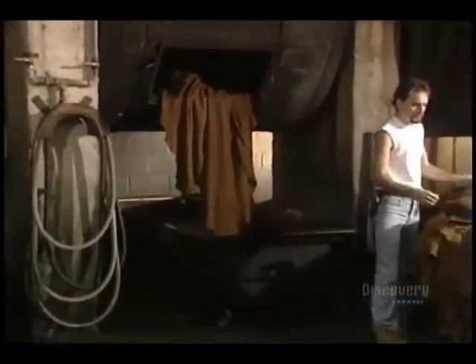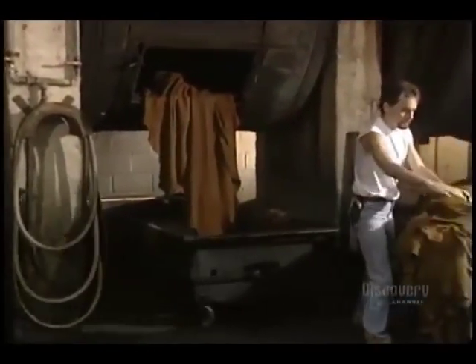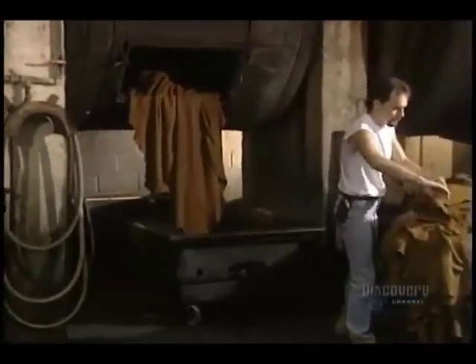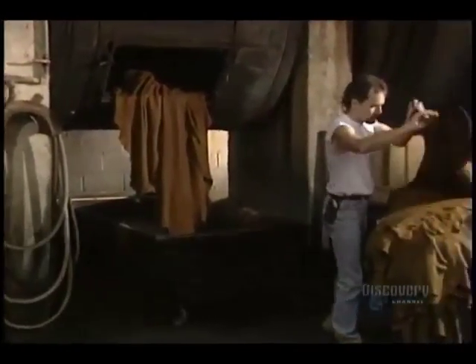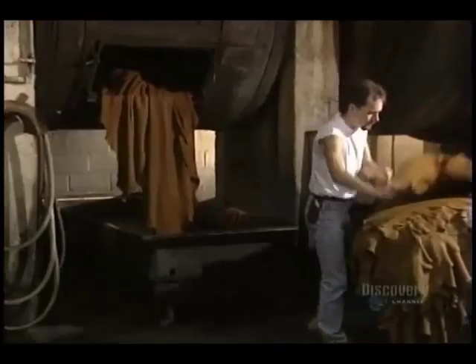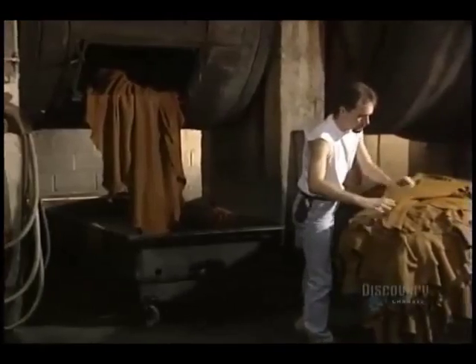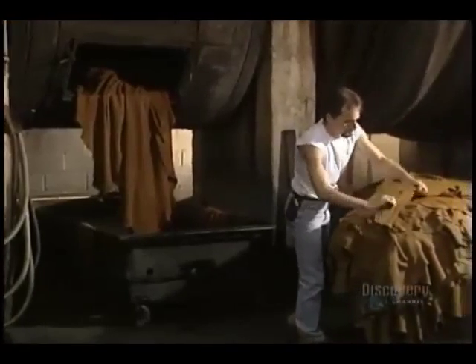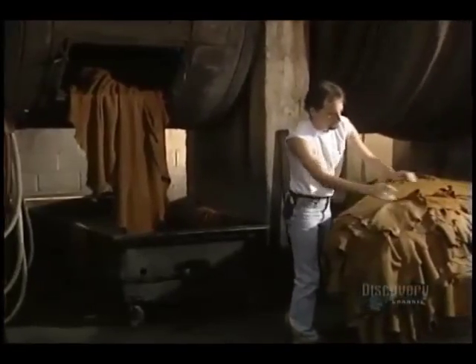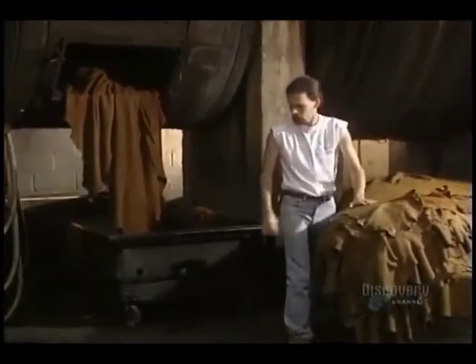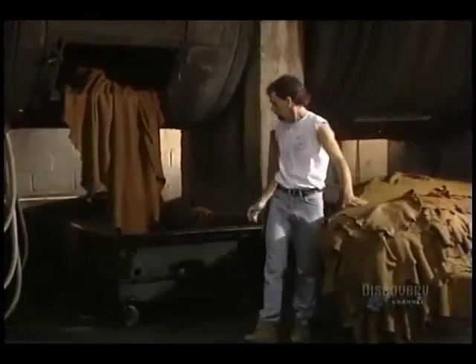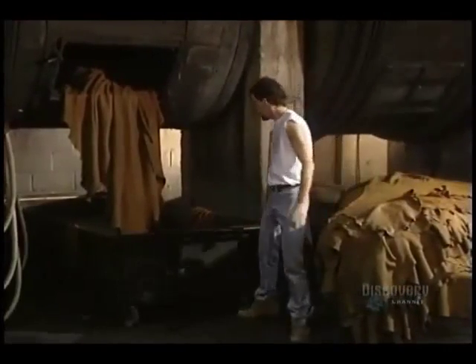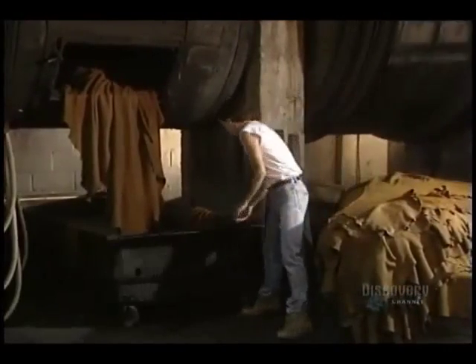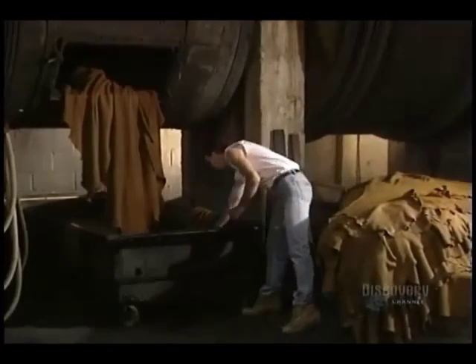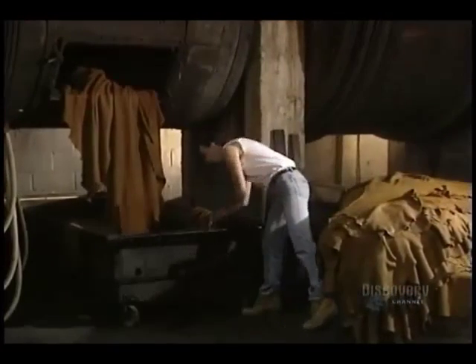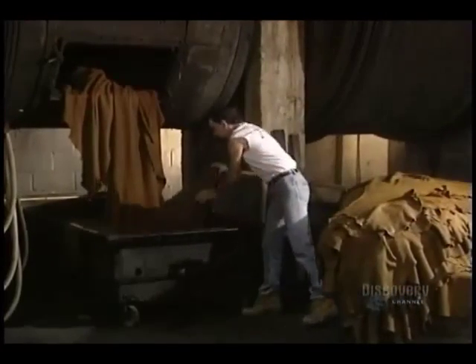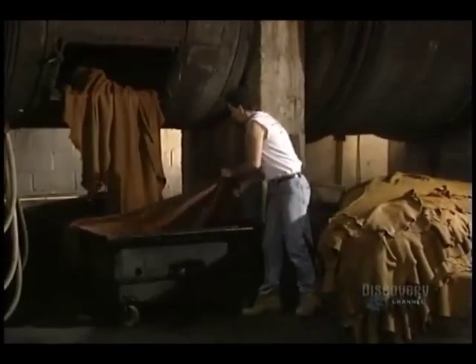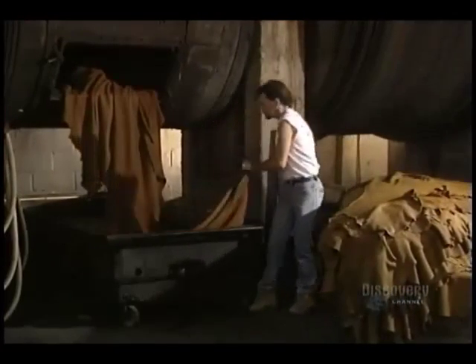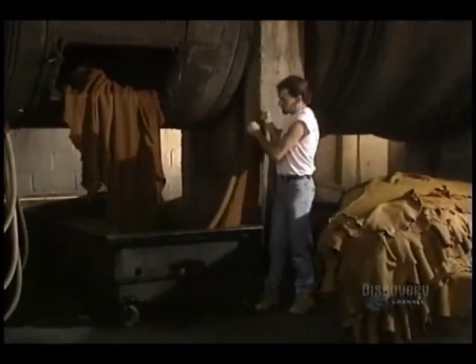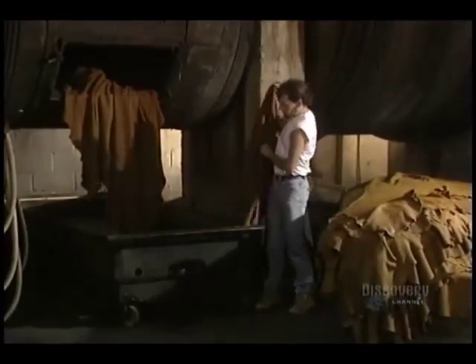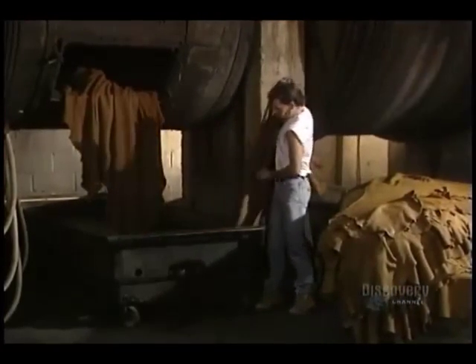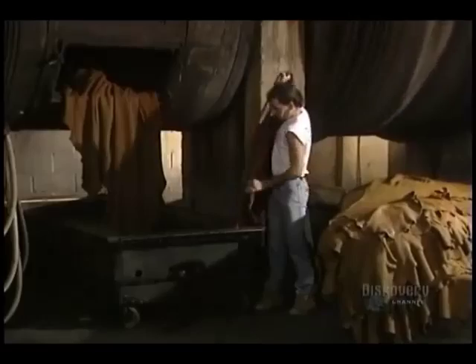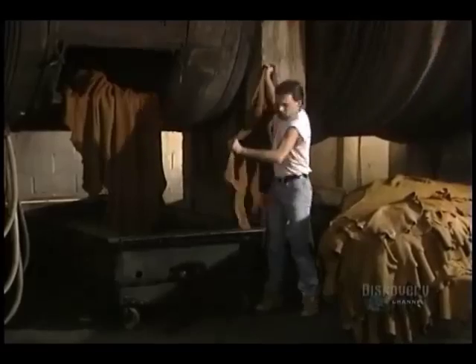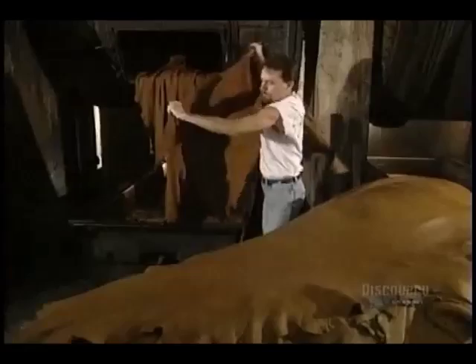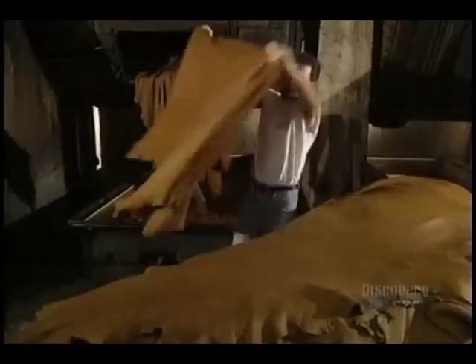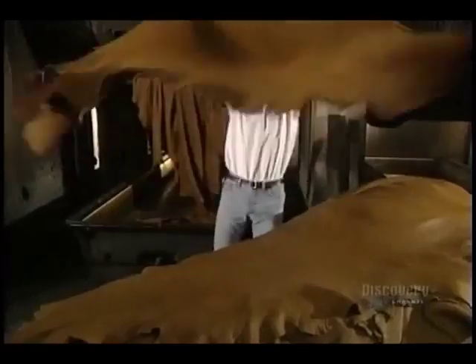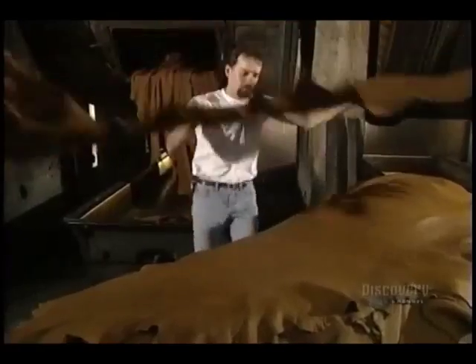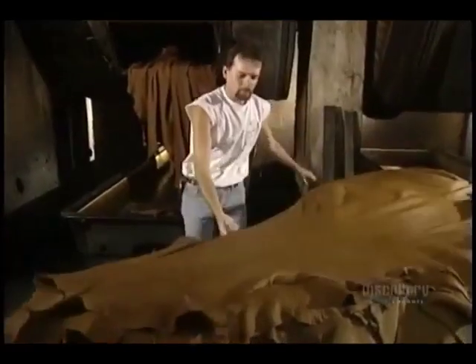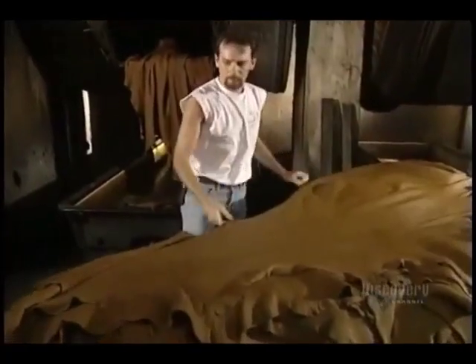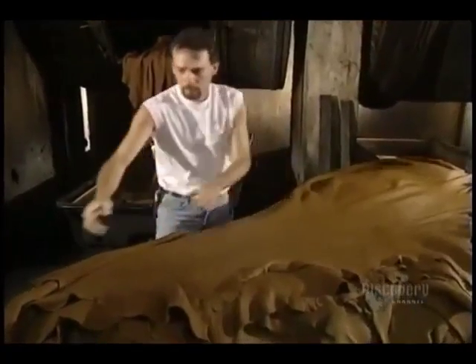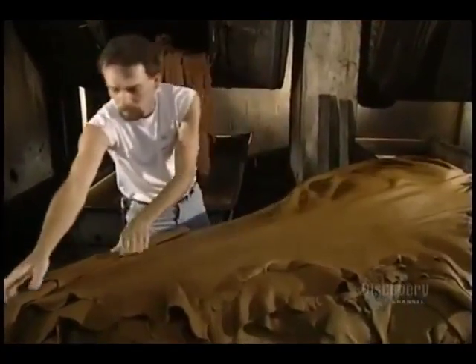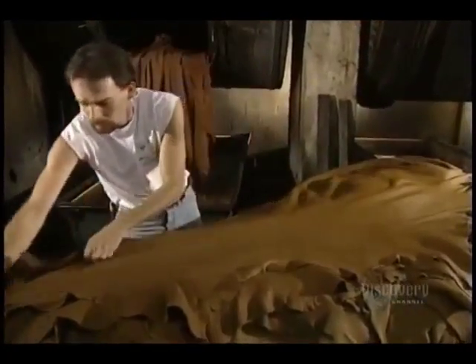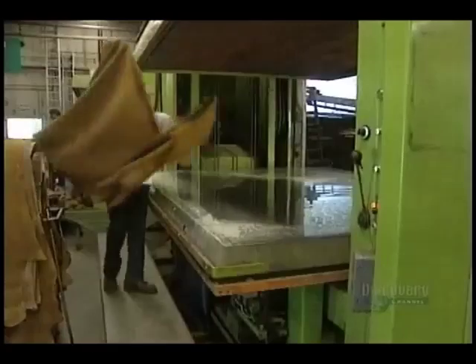Hides are then removed from the re-tanning drum. The leather will then be vacuum dried for two minutes at a temperature of 70 degrees. Then the hide will be hung for 24 to 48 hours.